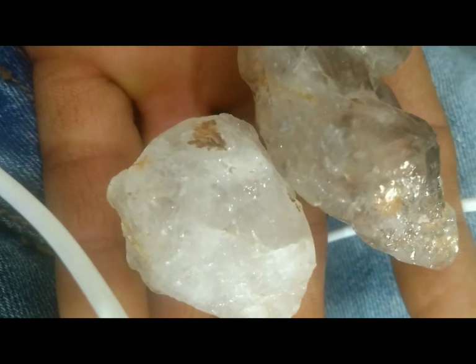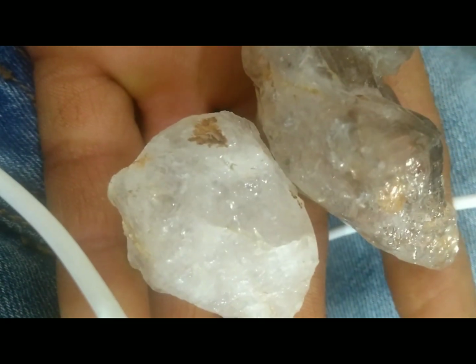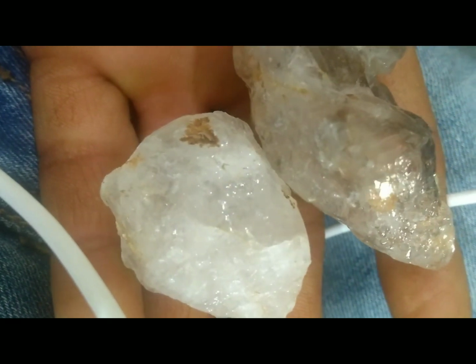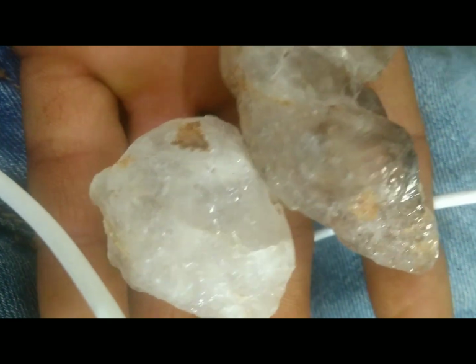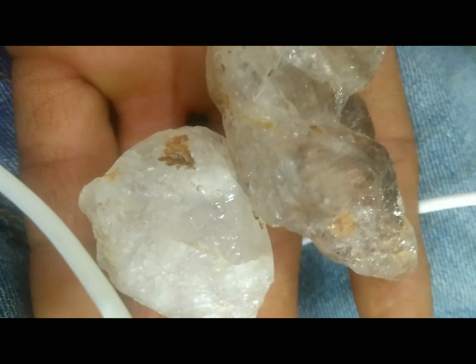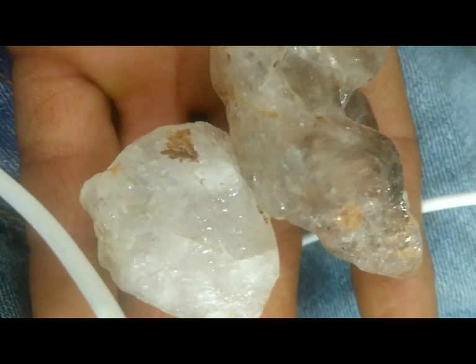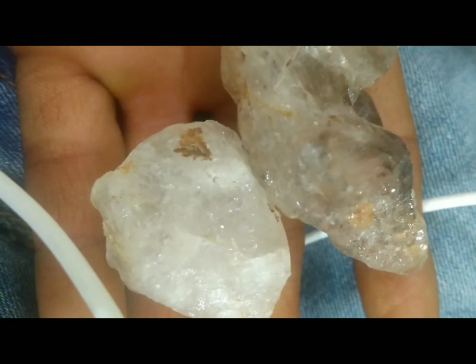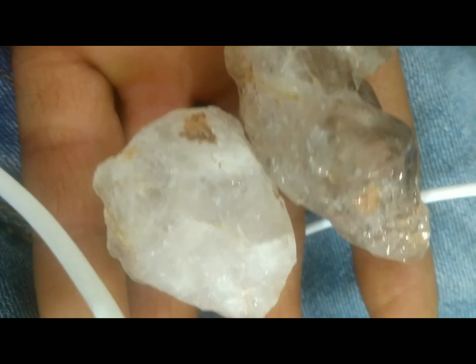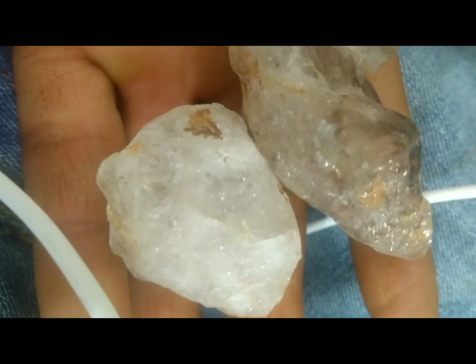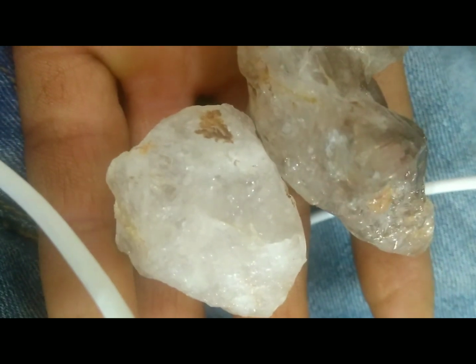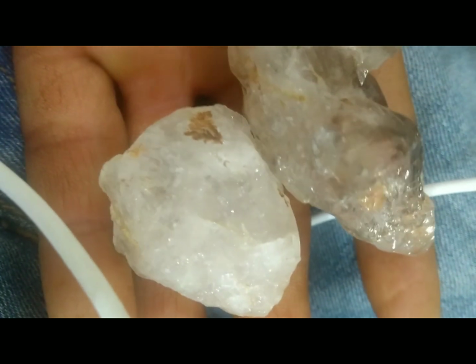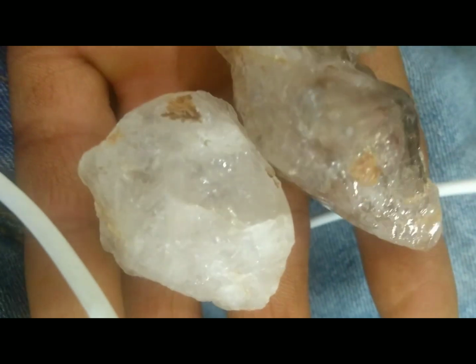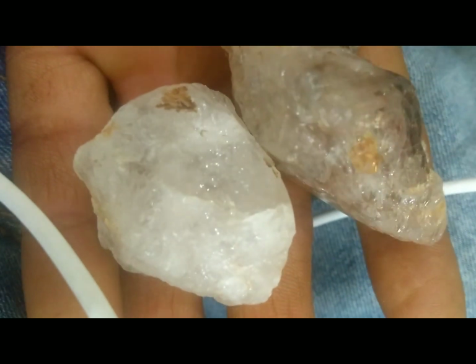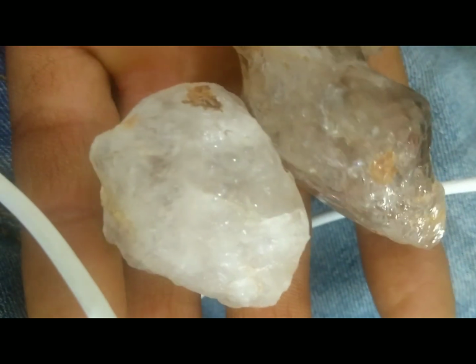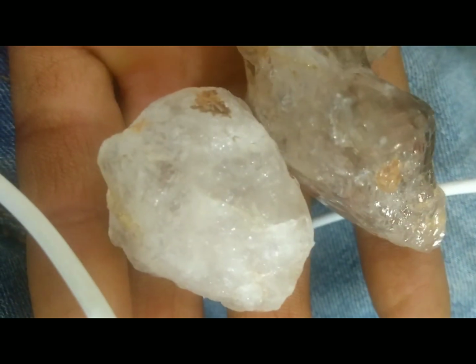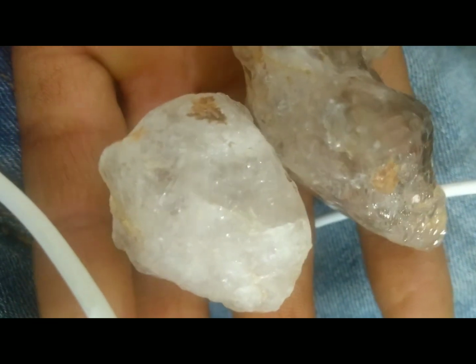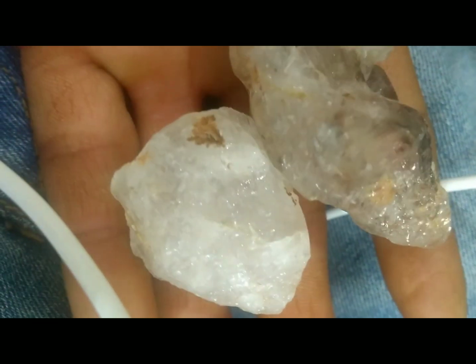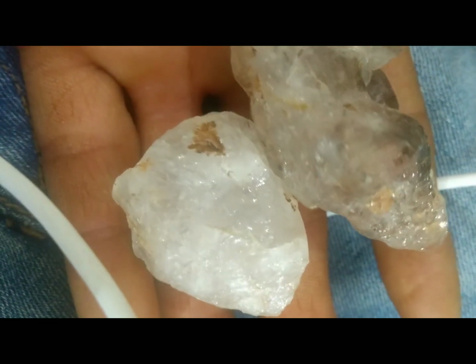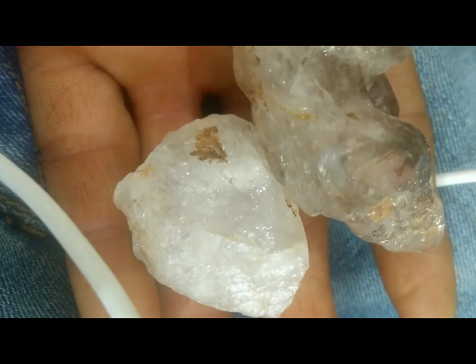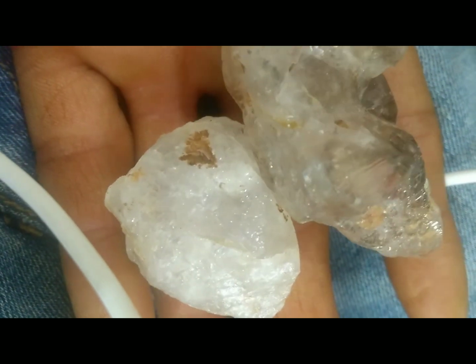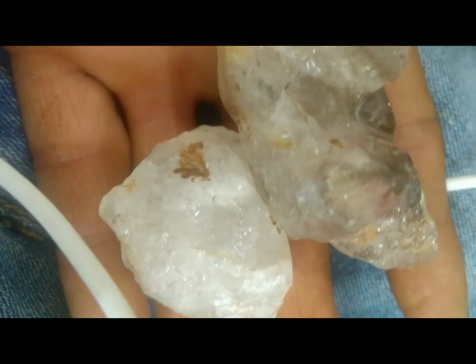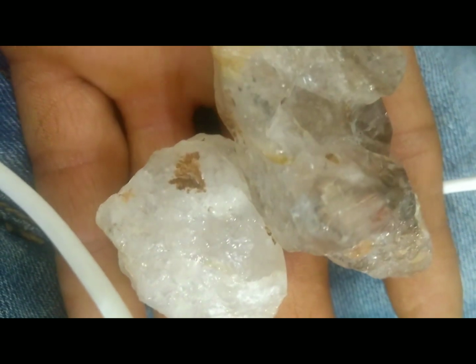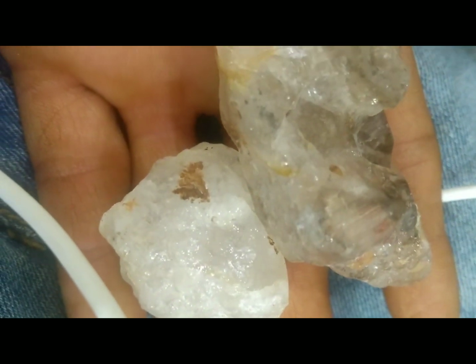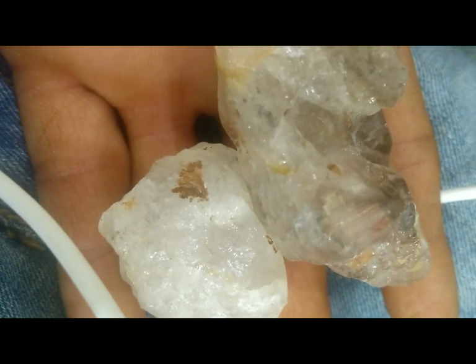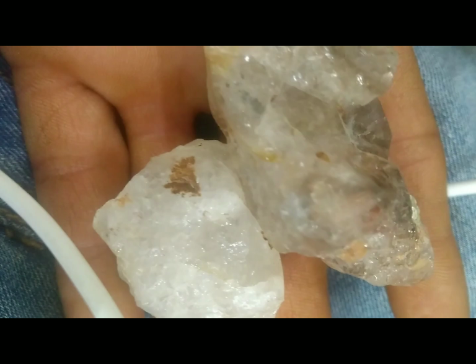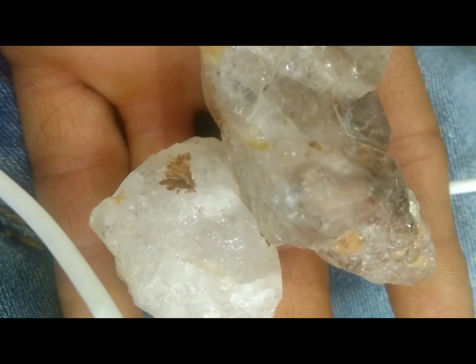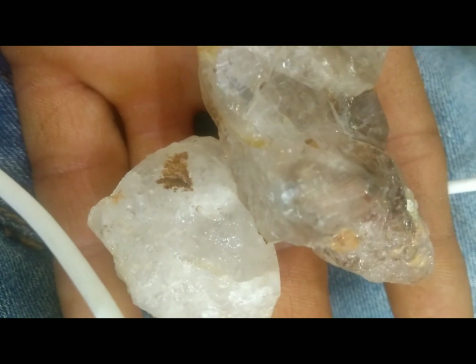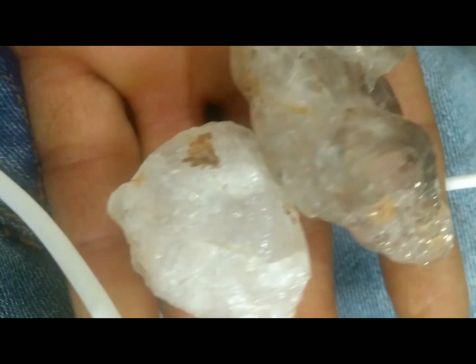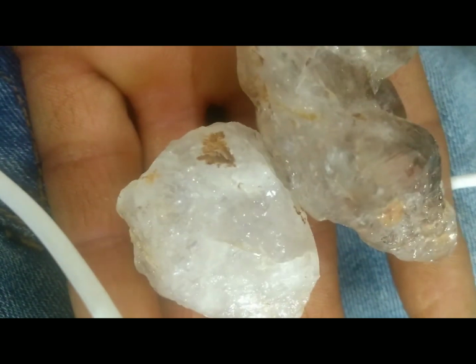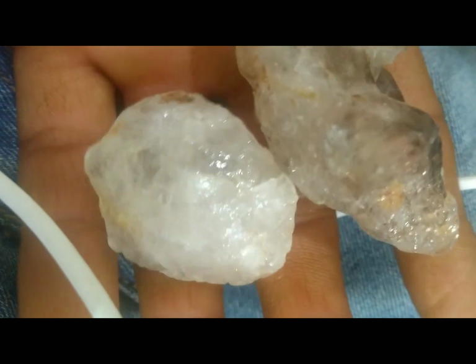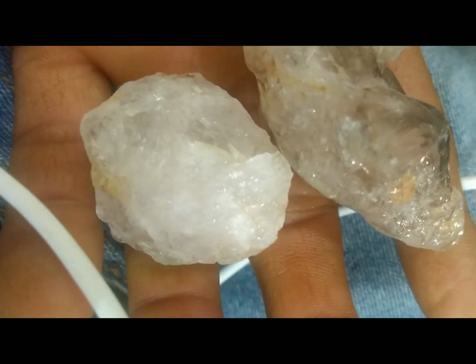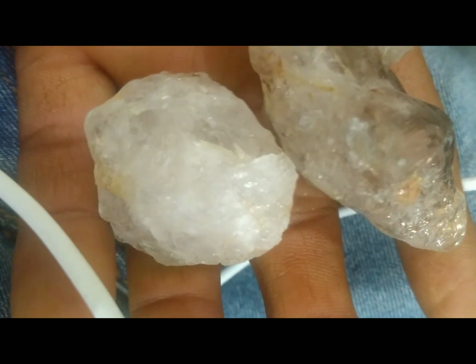In history, some diamond deposits have been found in areas of ancient volcanic activity, but usually far from the actual hot spring itself. Most discoveries are in river gravels downstream from volcanic pipes.